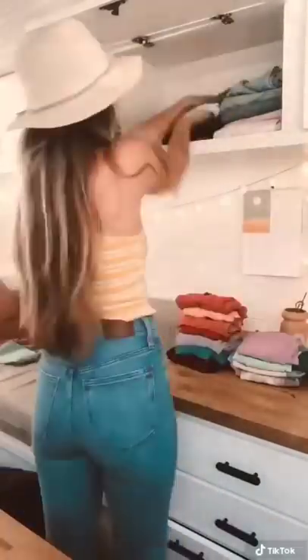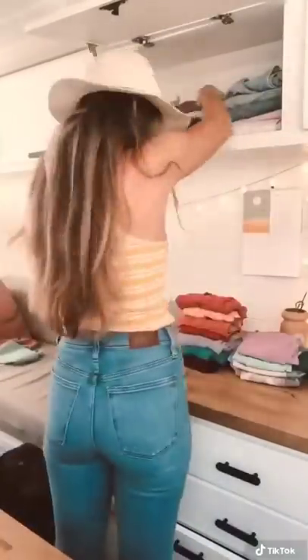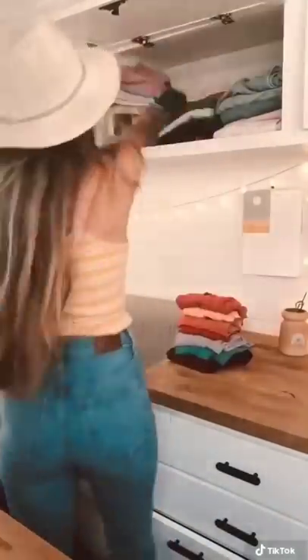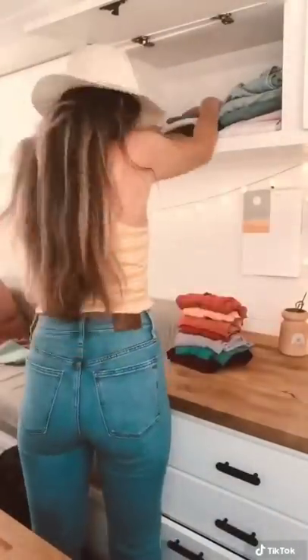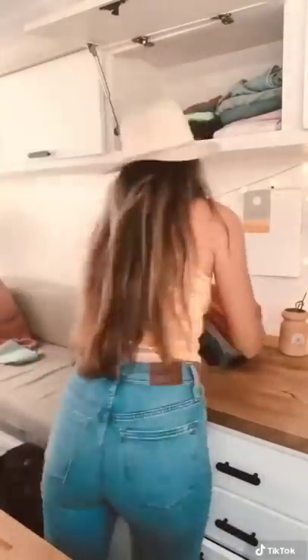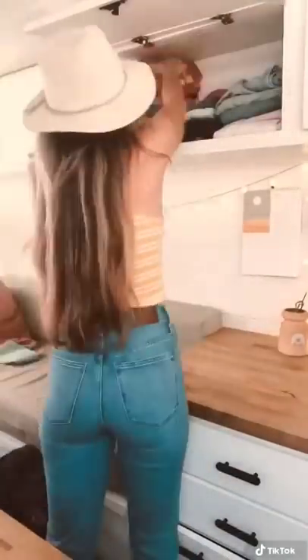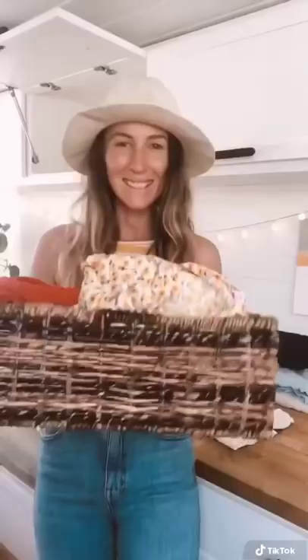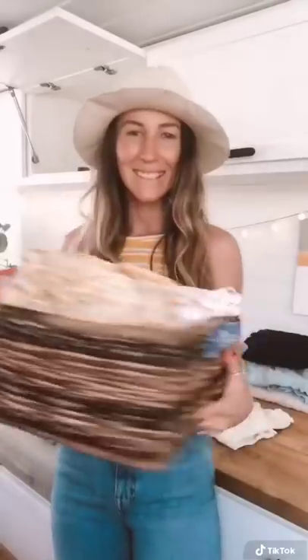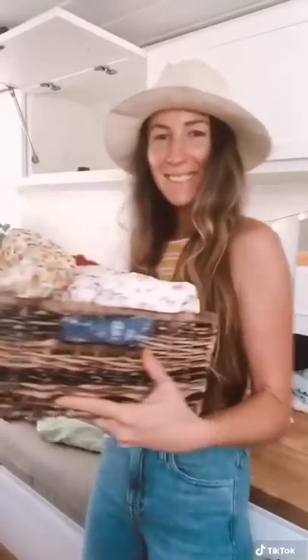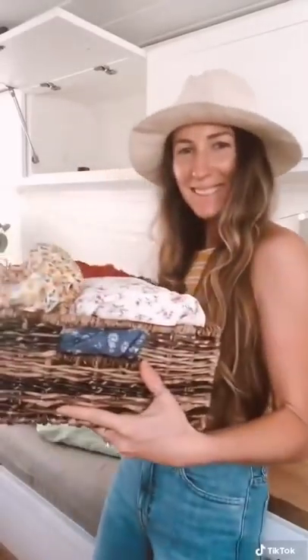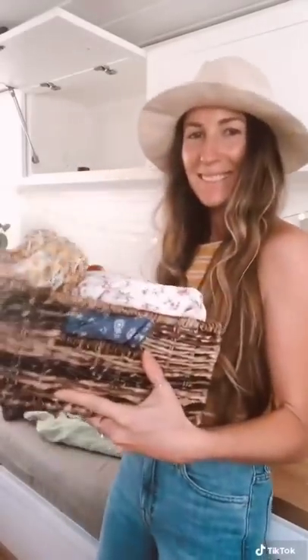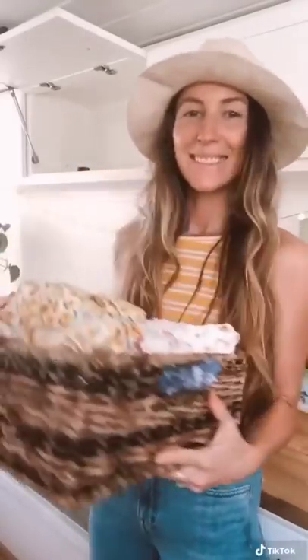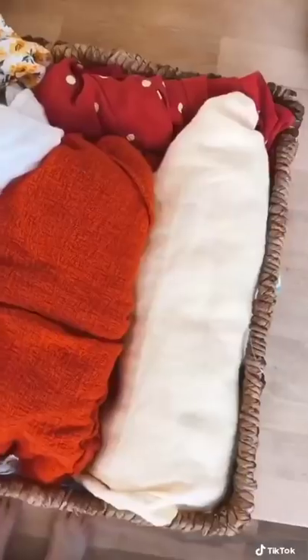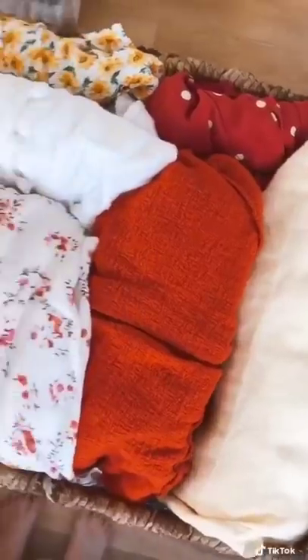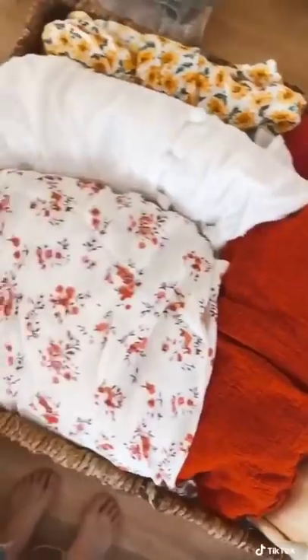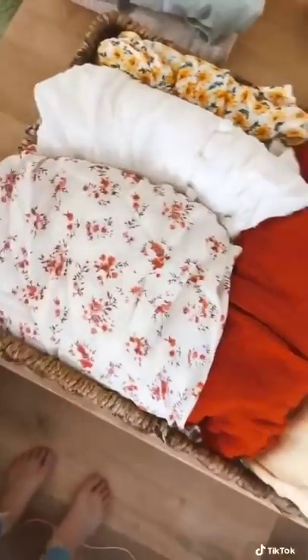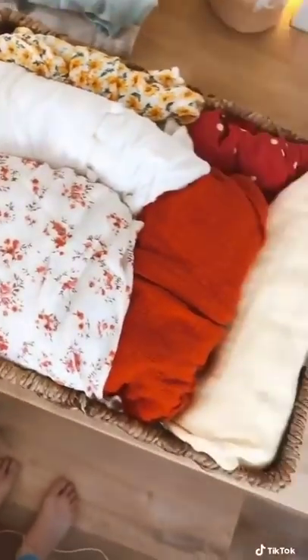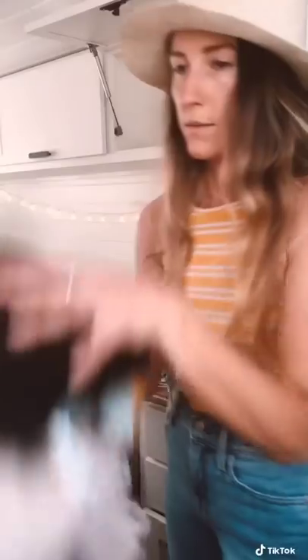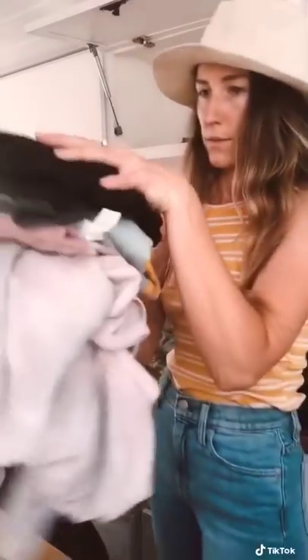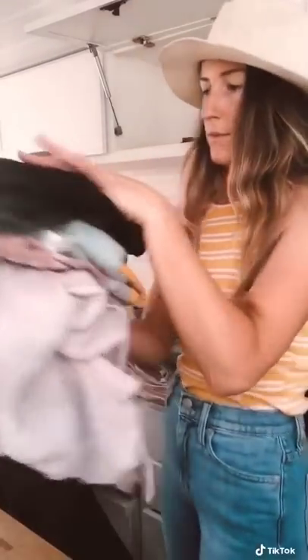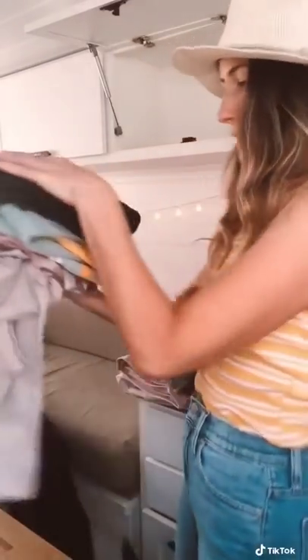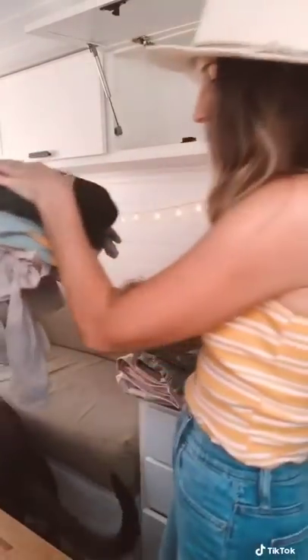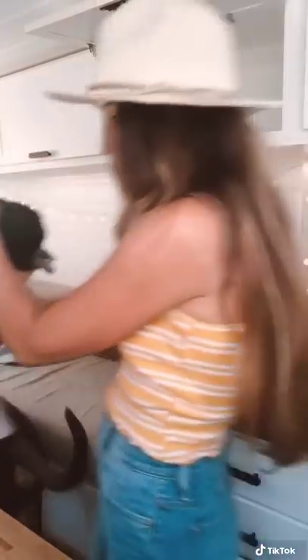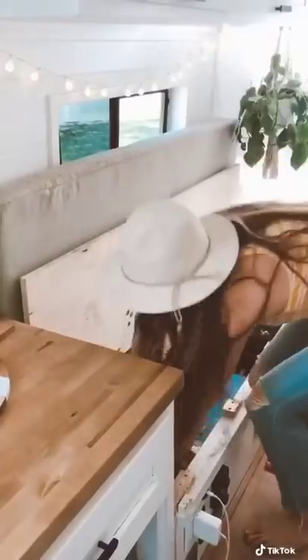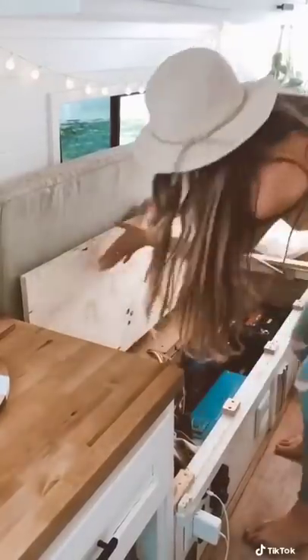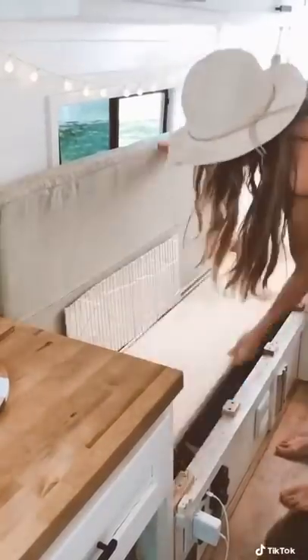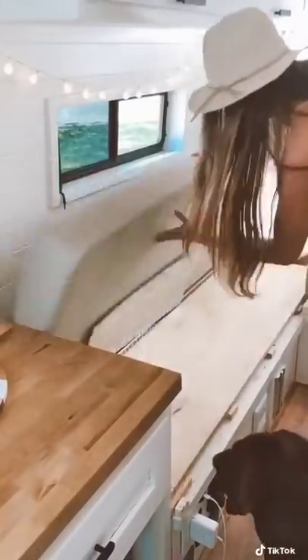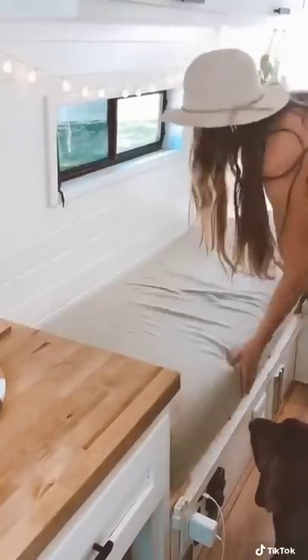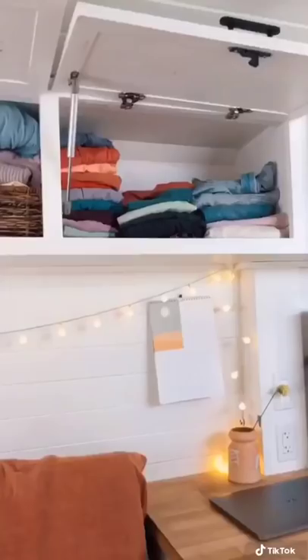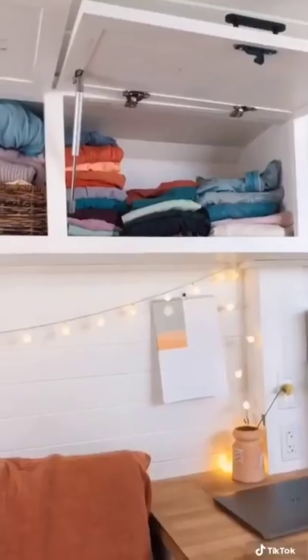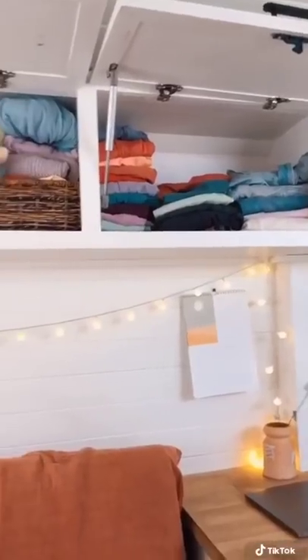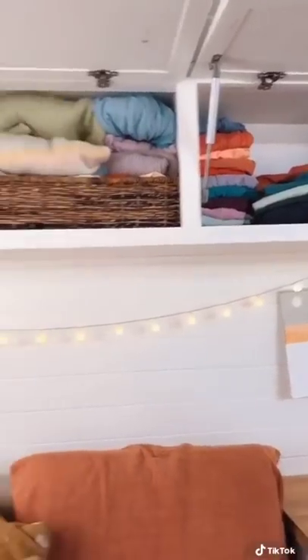Then I'll stack everything back into the cabinets. I like to use bins to keep things organized and easy to access. The clothes that I no longer use will go underneath this bench until I can donate them.